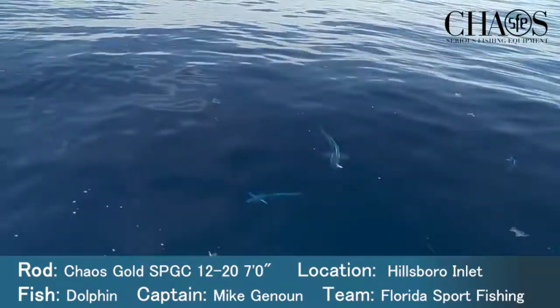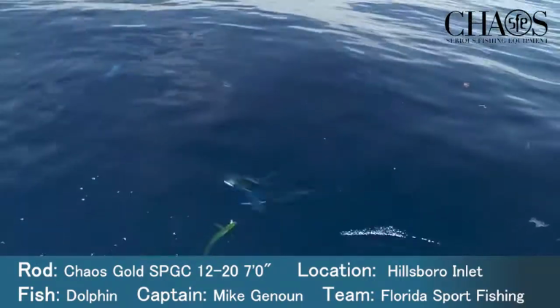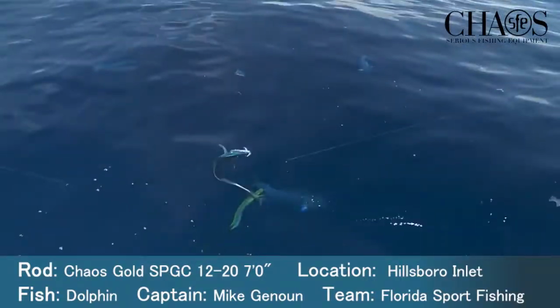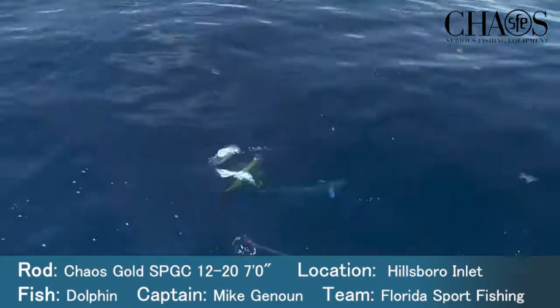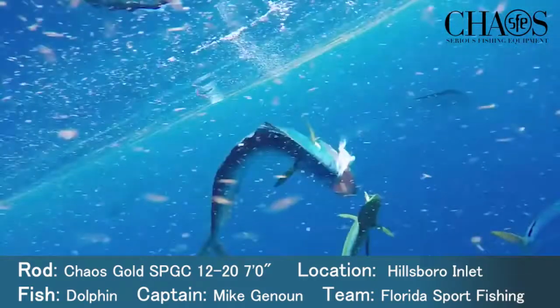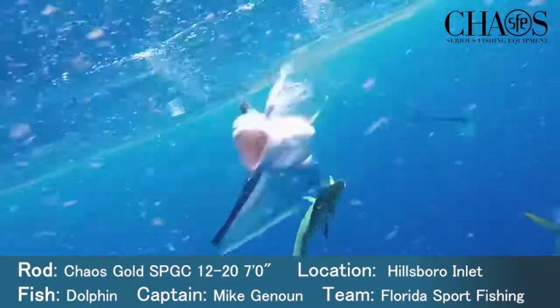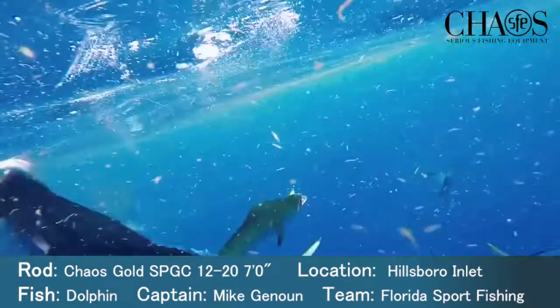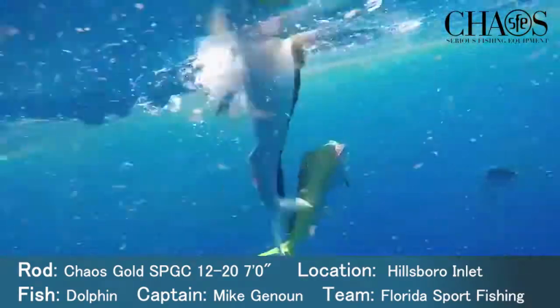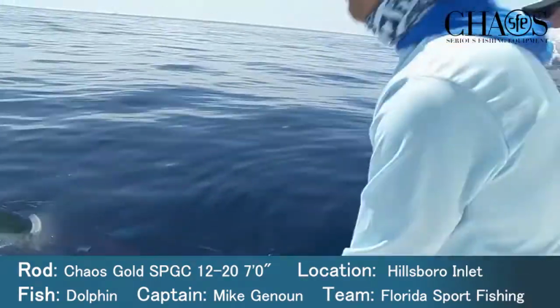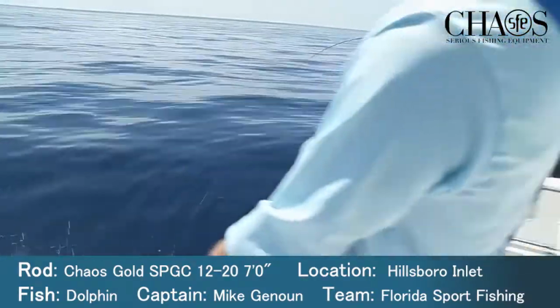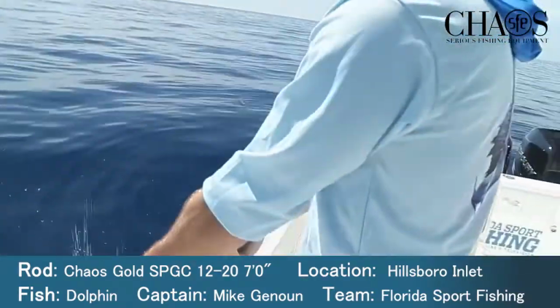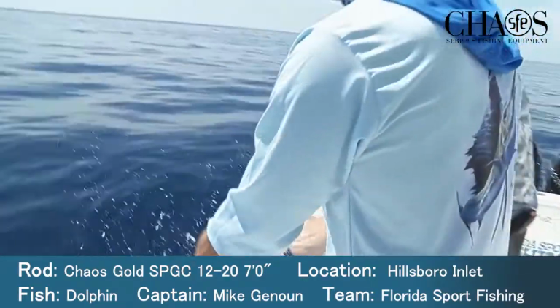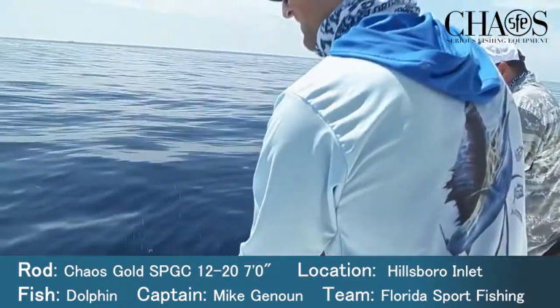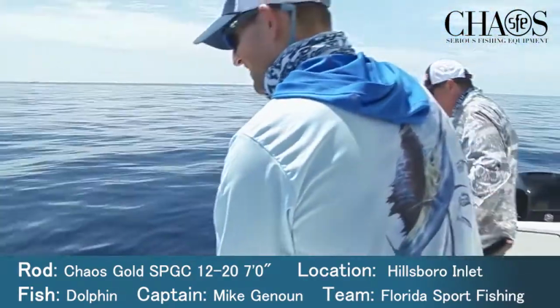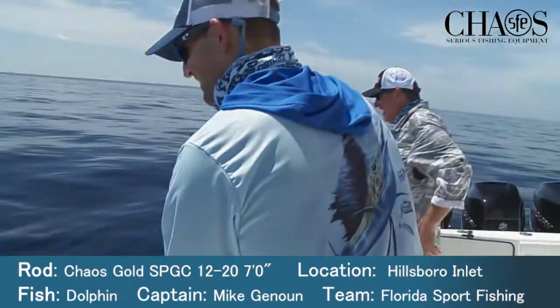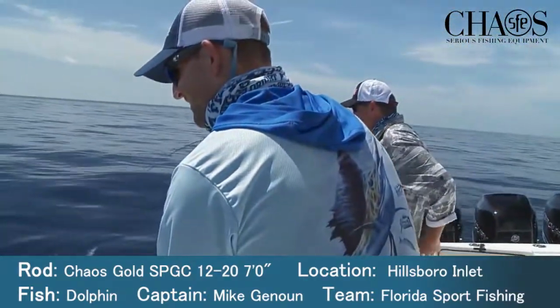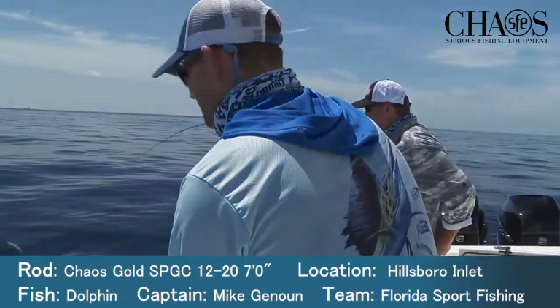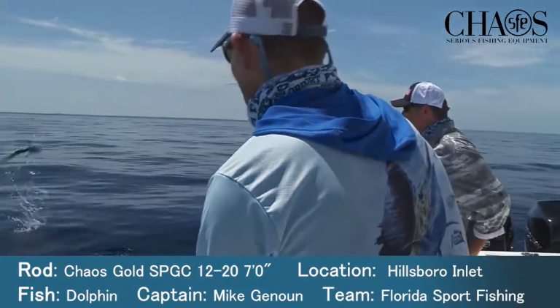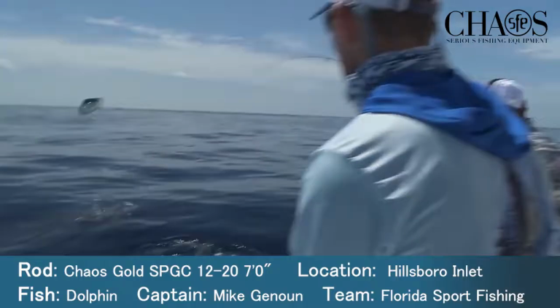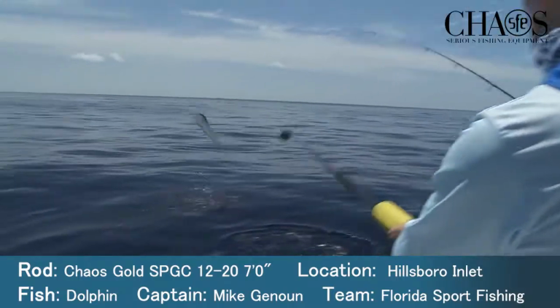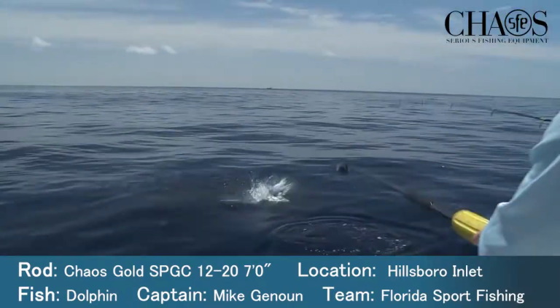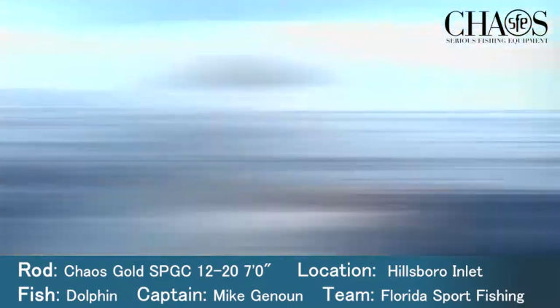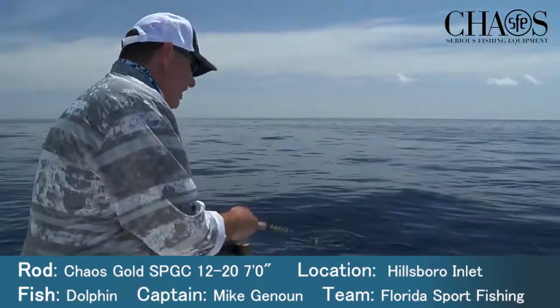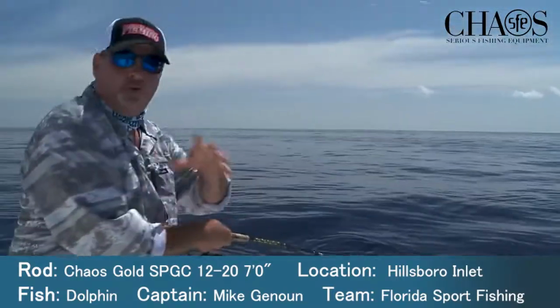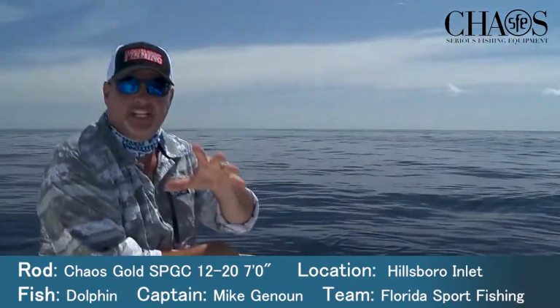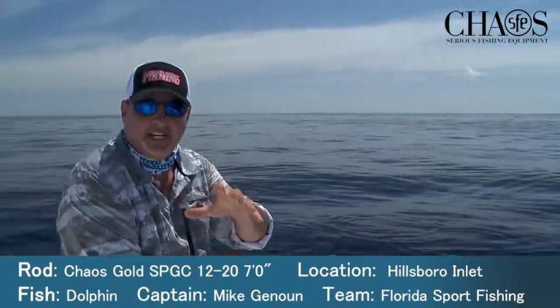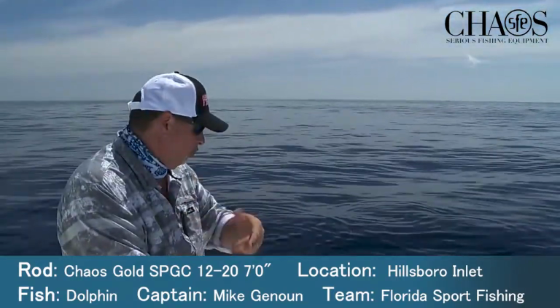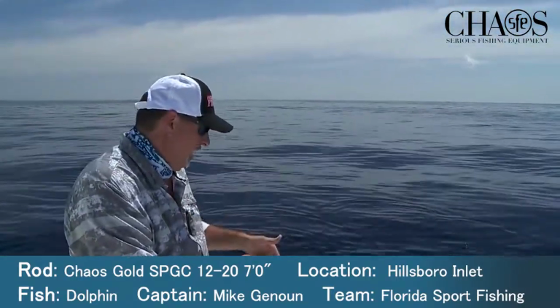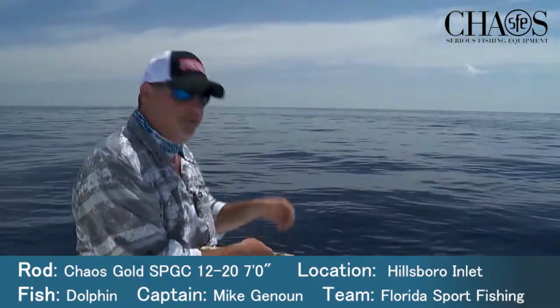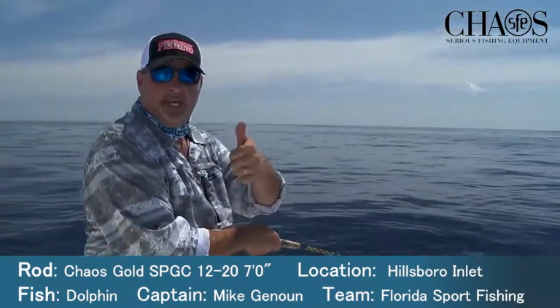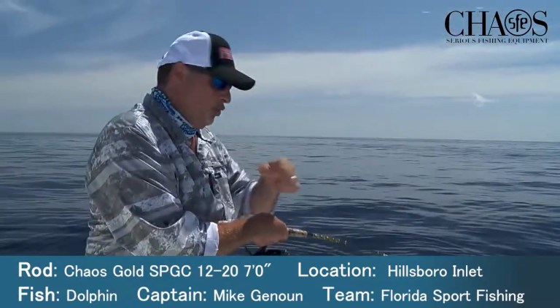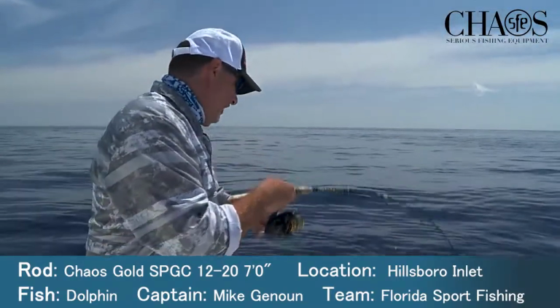Oh! Whoa! Oh! He almost jumped in the boat! Look at that! That's what running and gunning is — when you get on them, you've got to make the most of it.